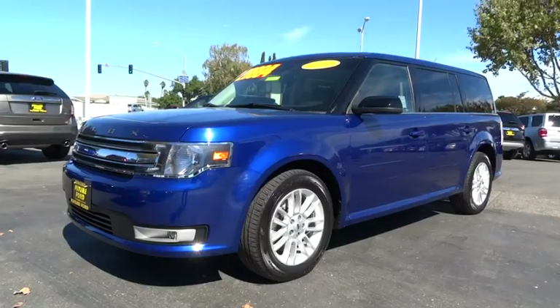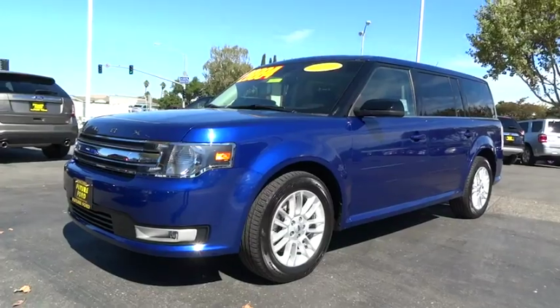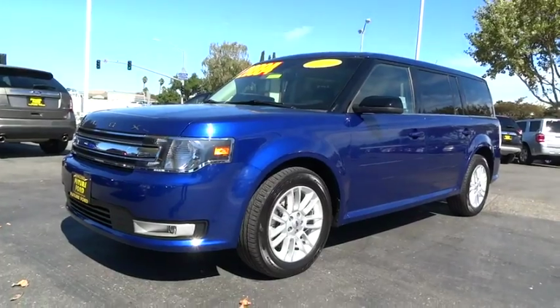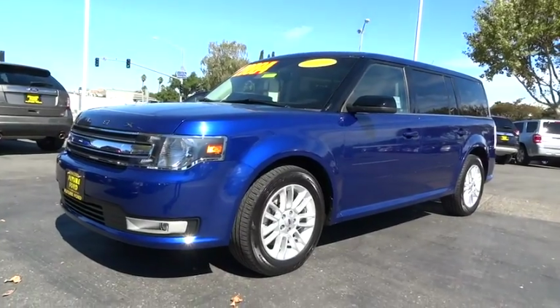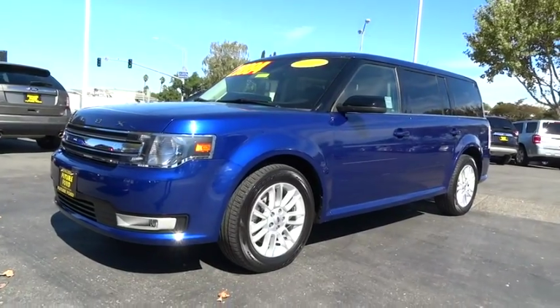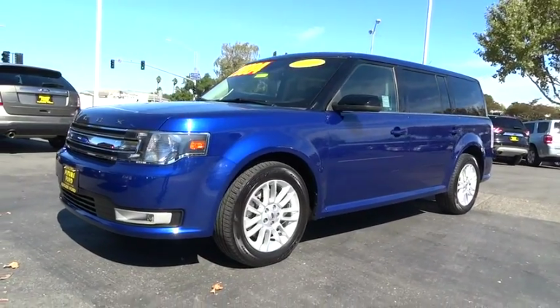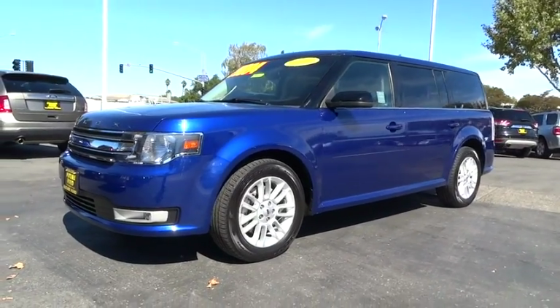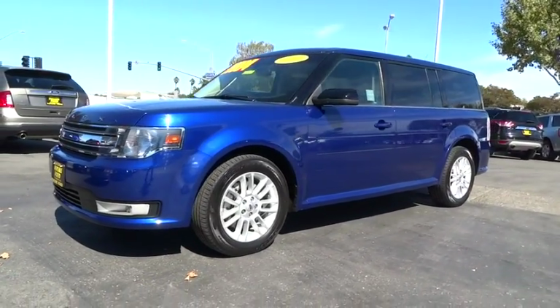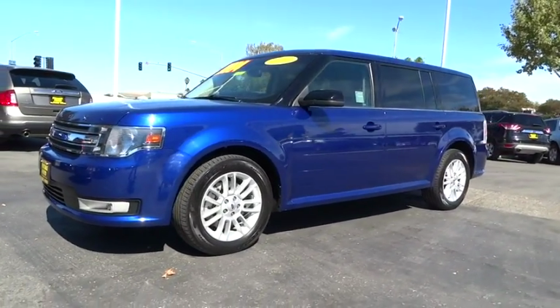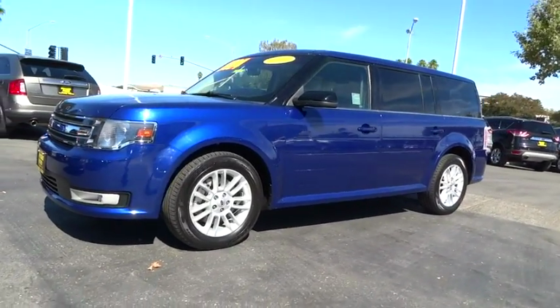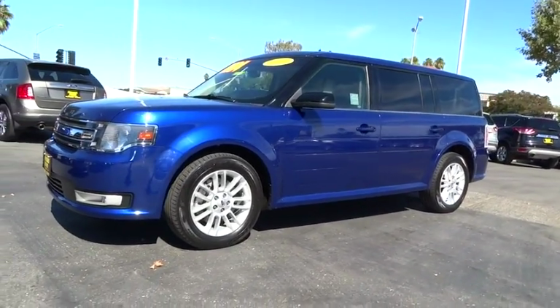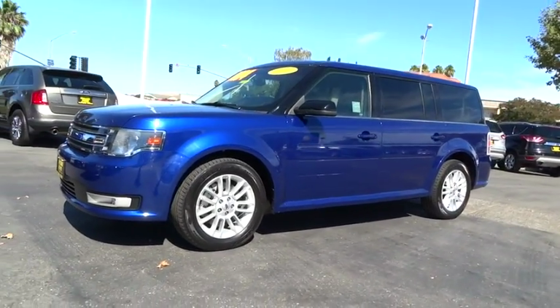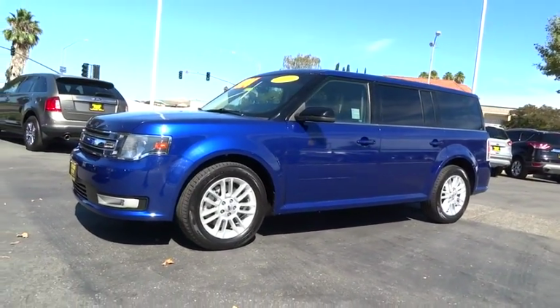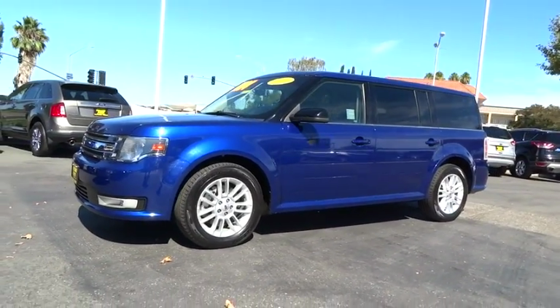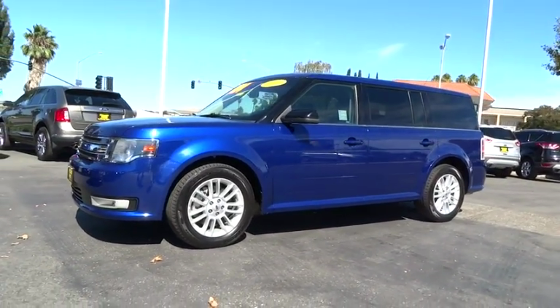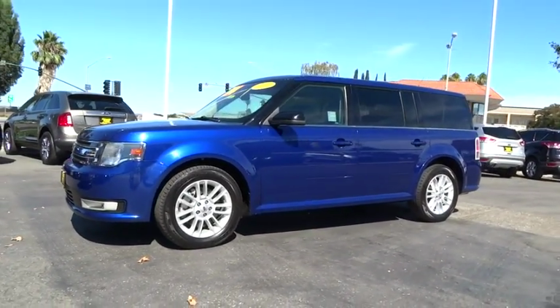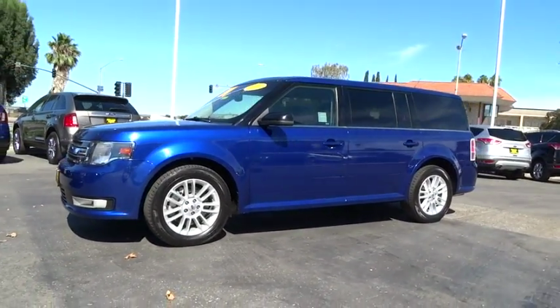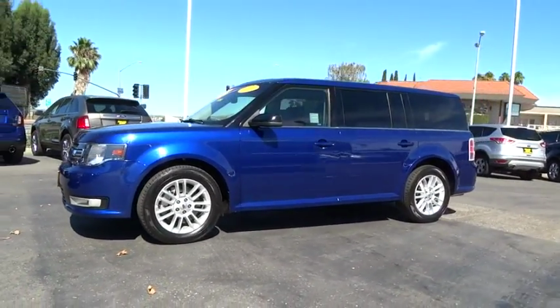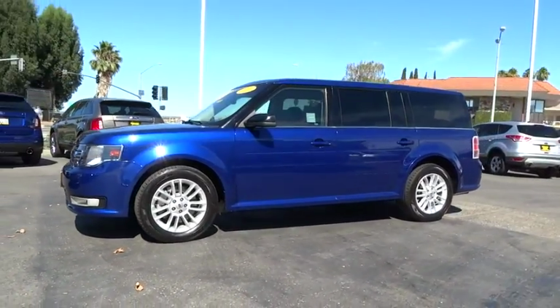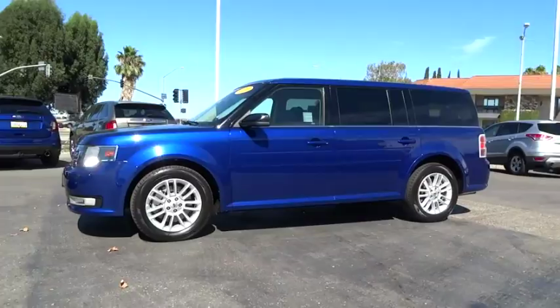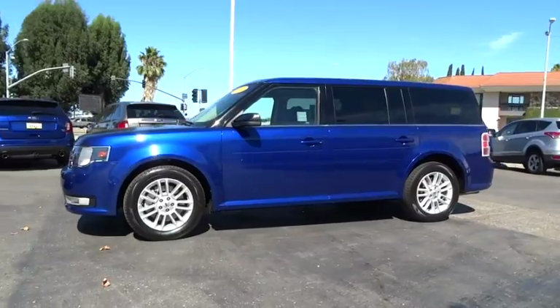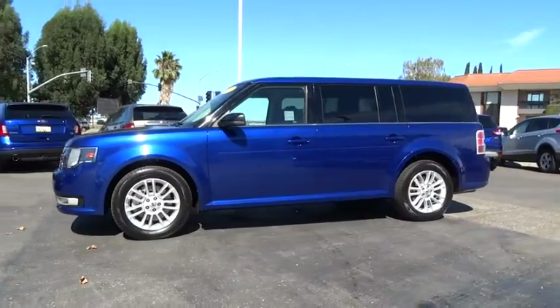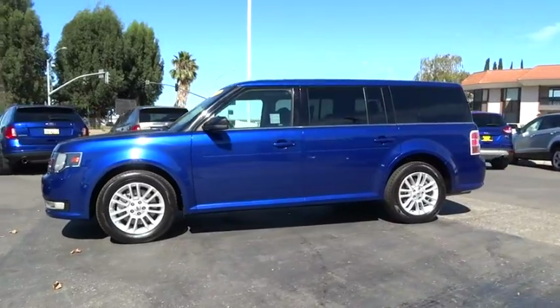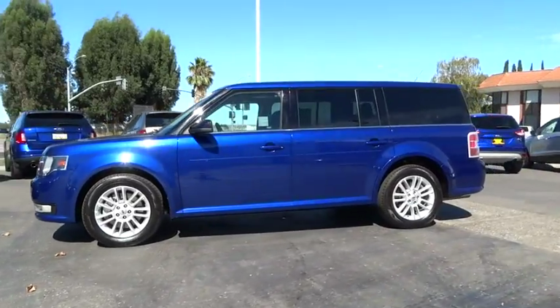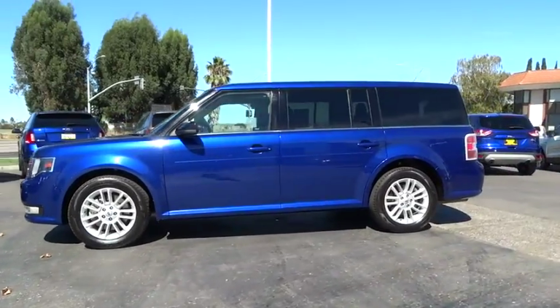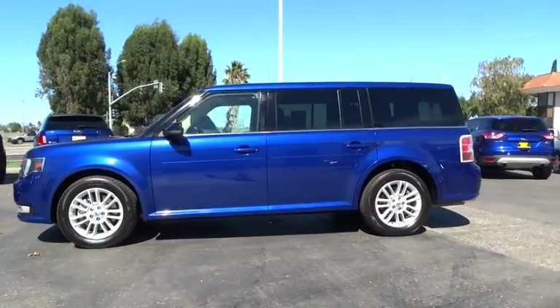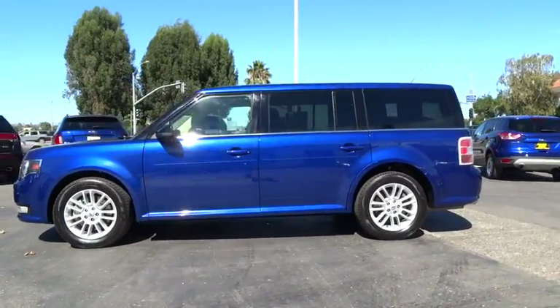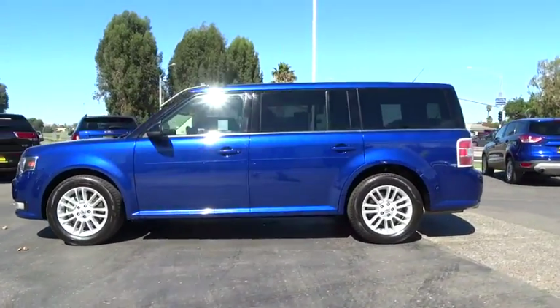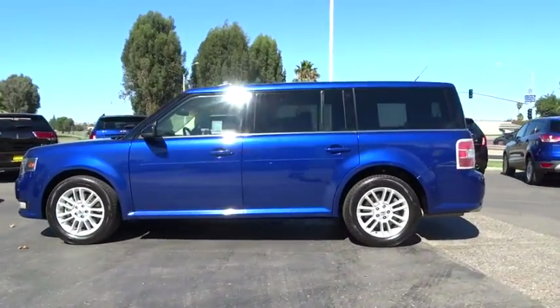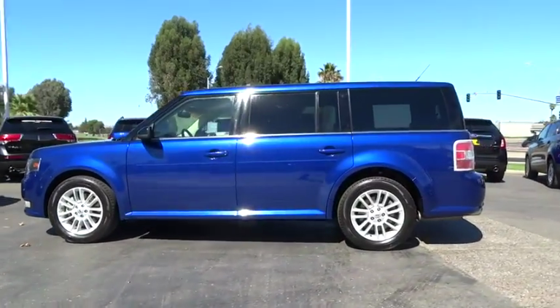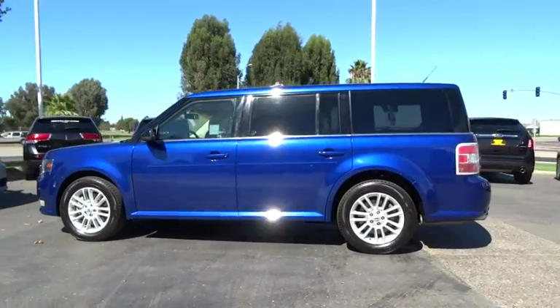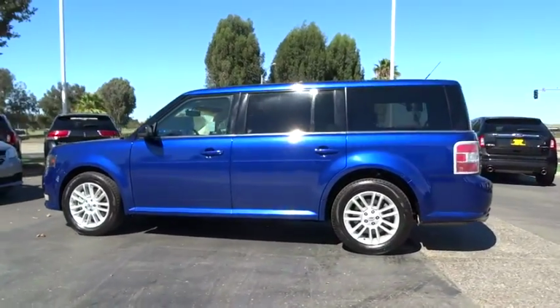The 2014 Flex. Flex isn't just exciting to look at, it's exciting to drive. It hunkers down, puts a limit on lean.